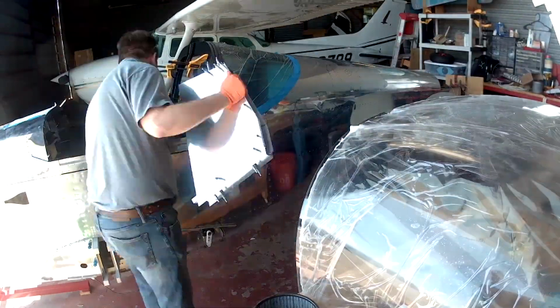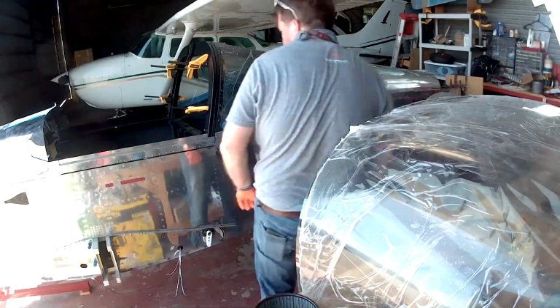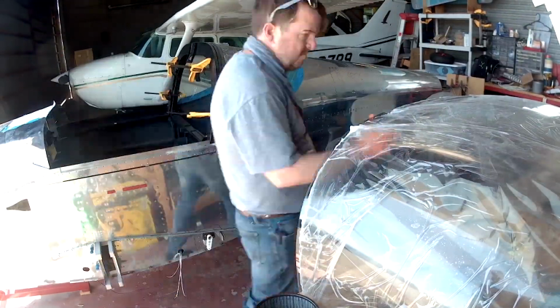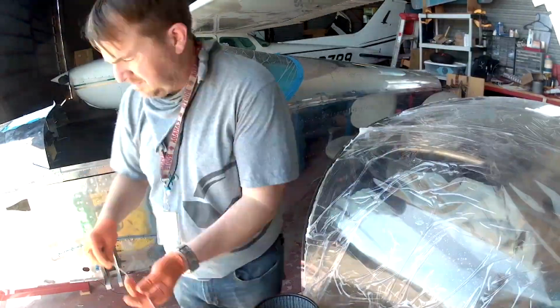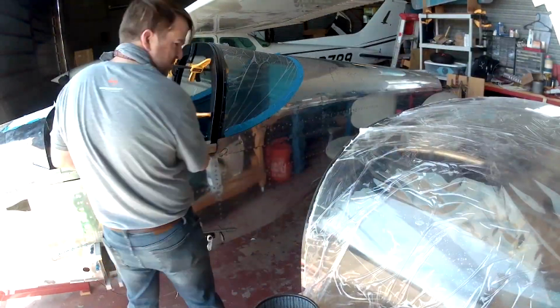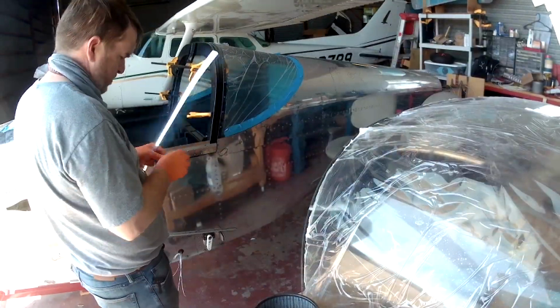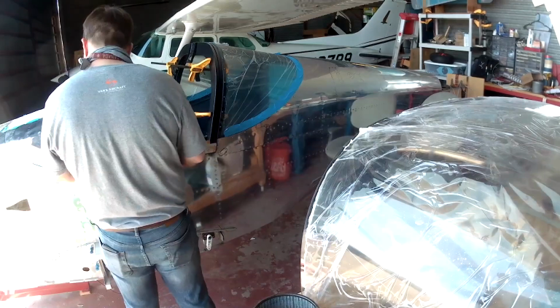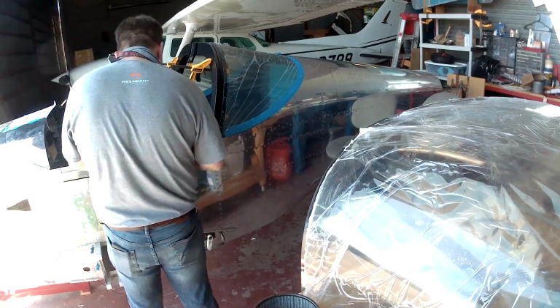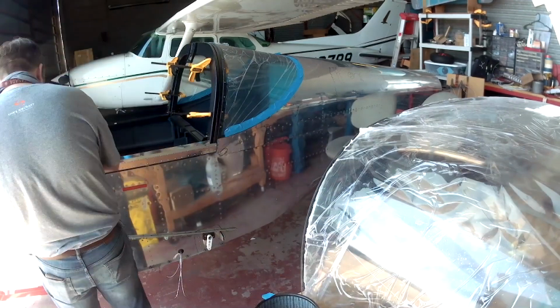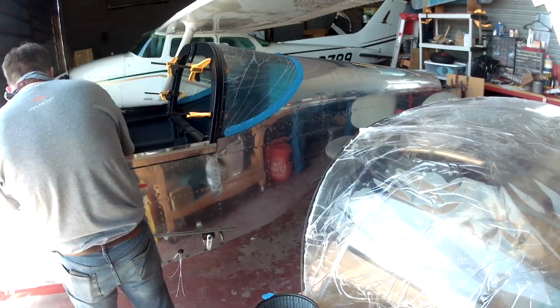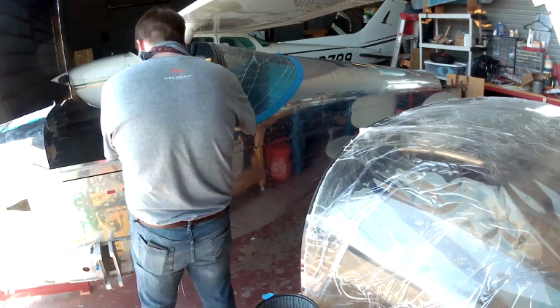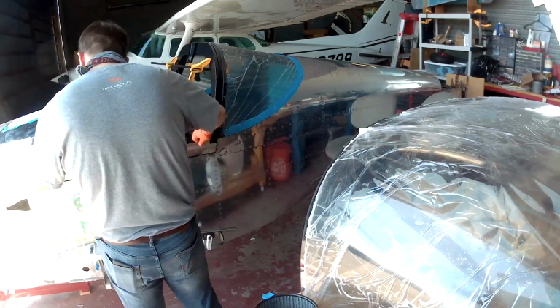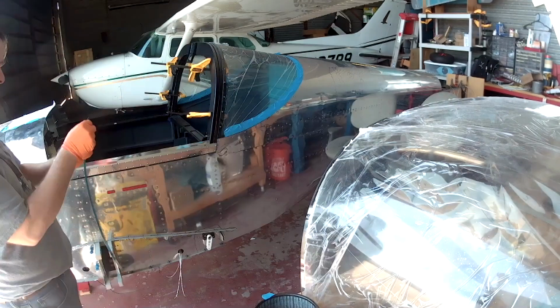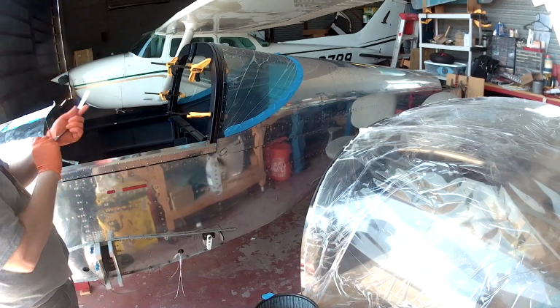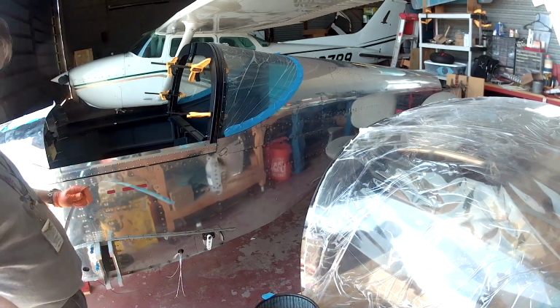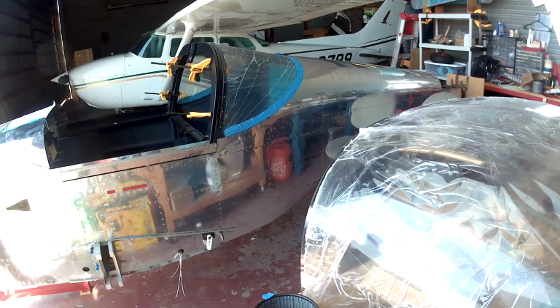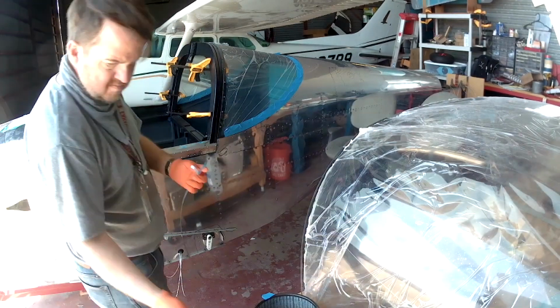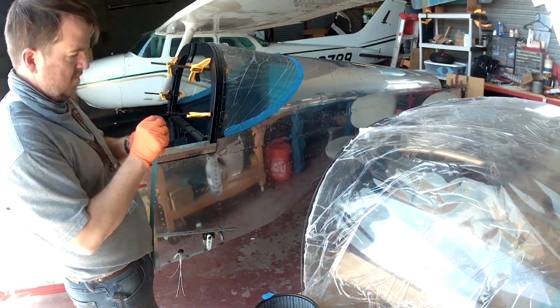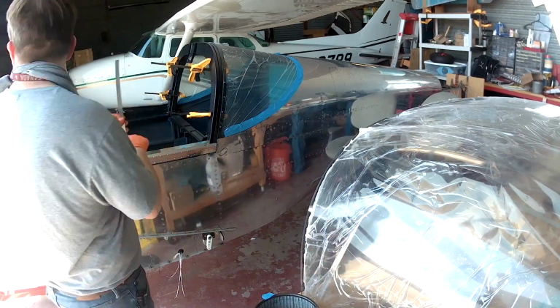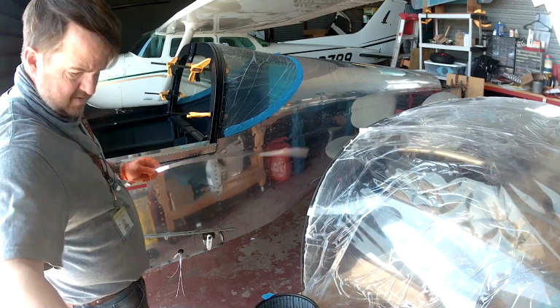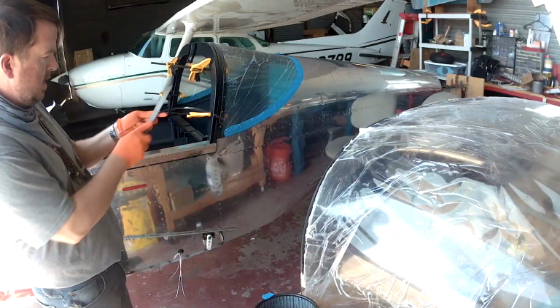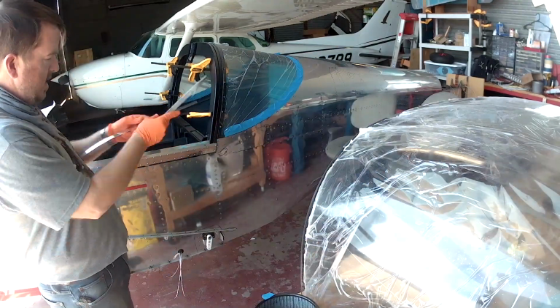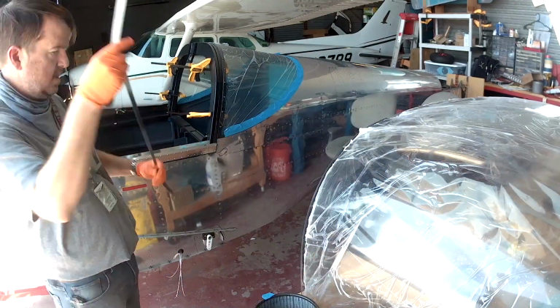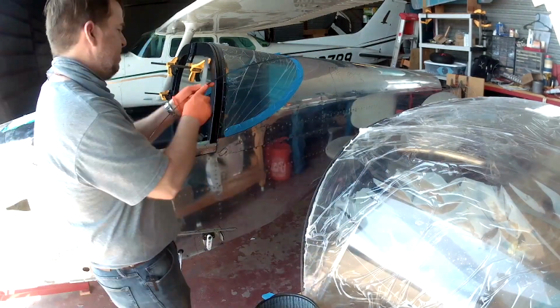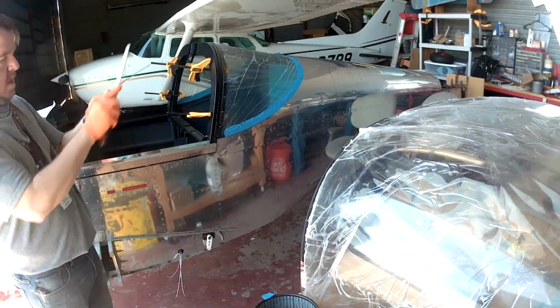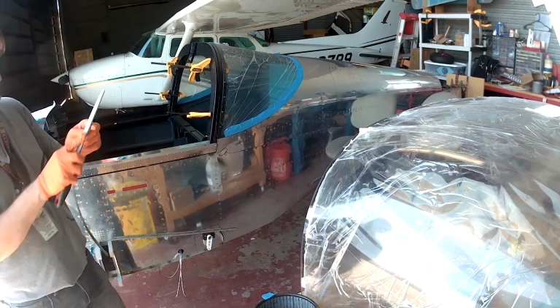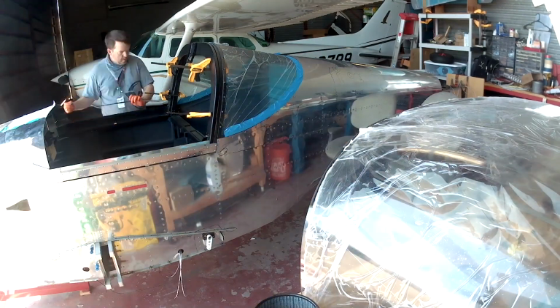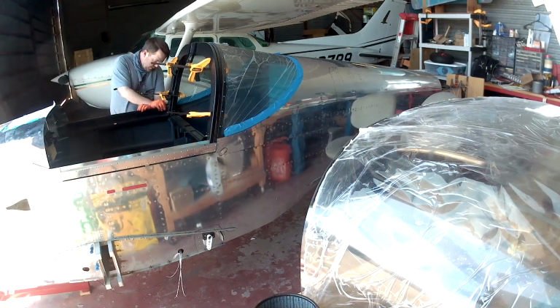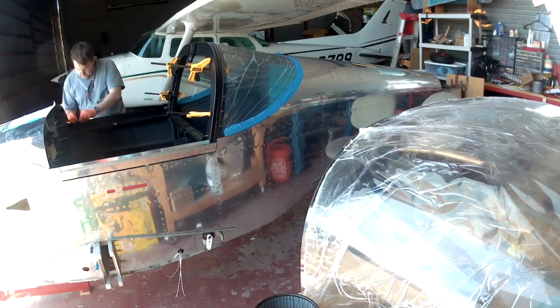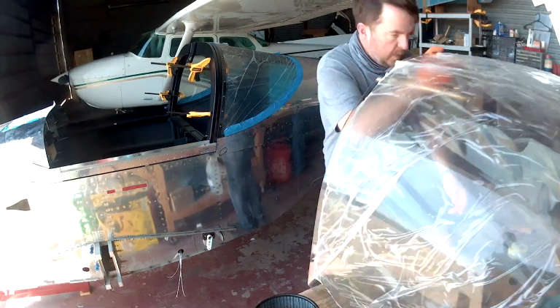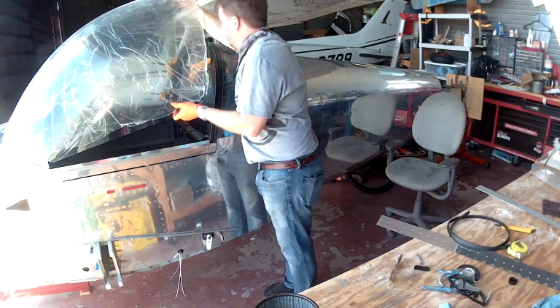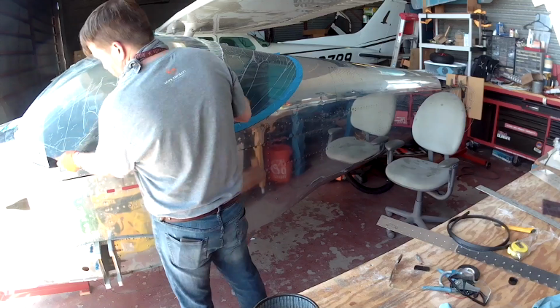Hi everybody, welcome back to Sand Fest 2020. We've been sanding down the canopy to make the back just the right length, and here you can see me working with a couple of small strips of aluminum.